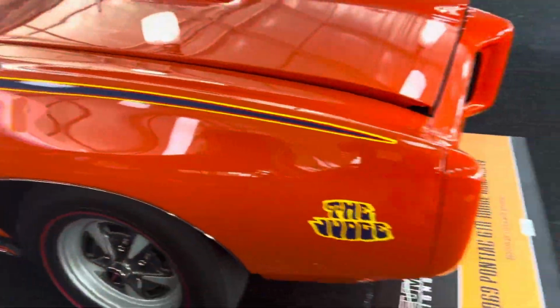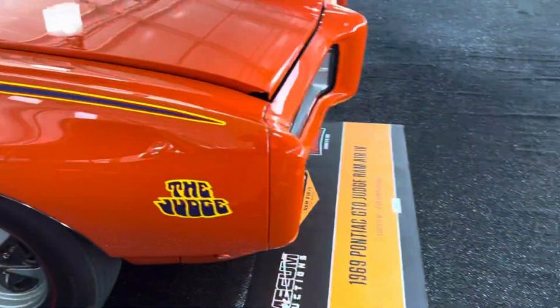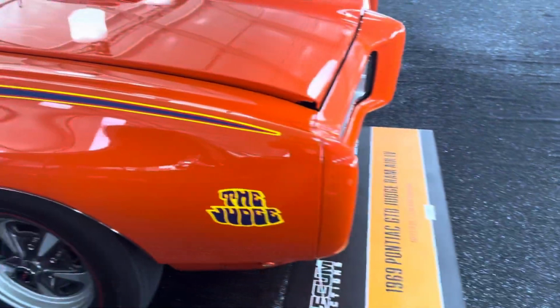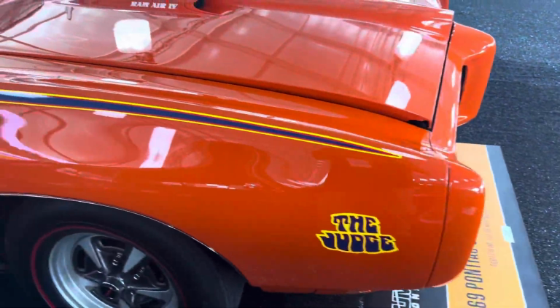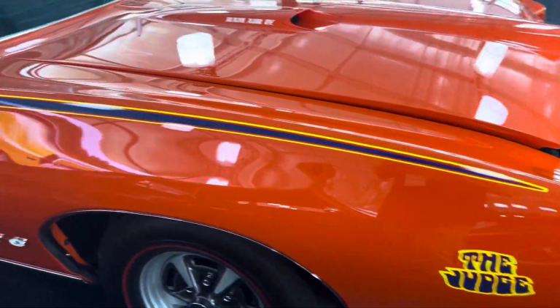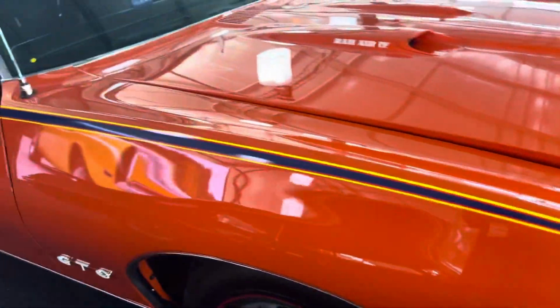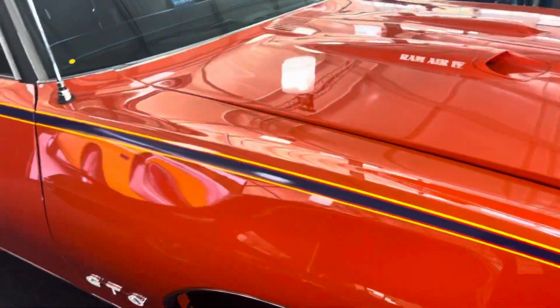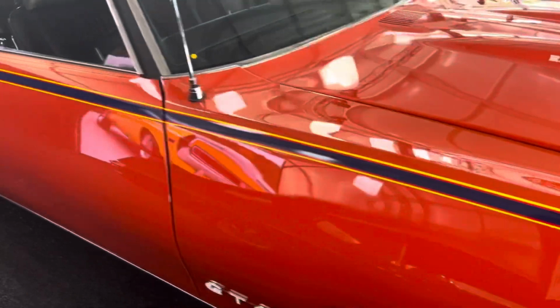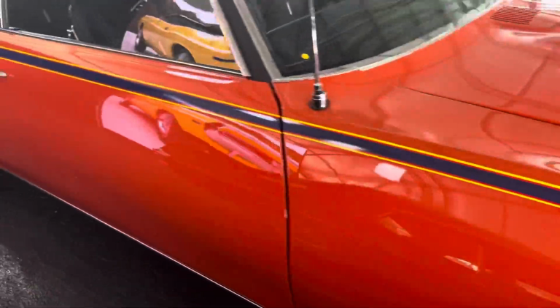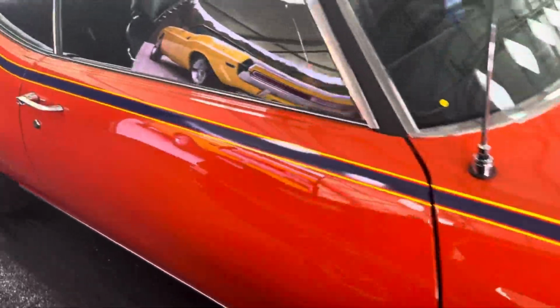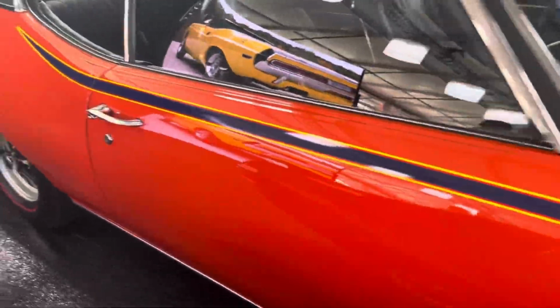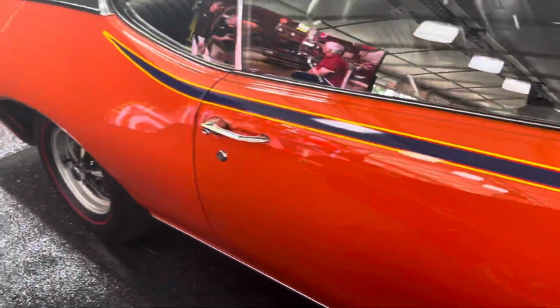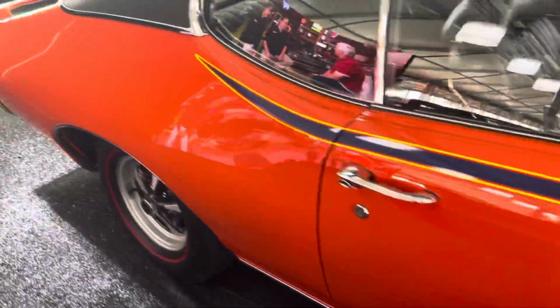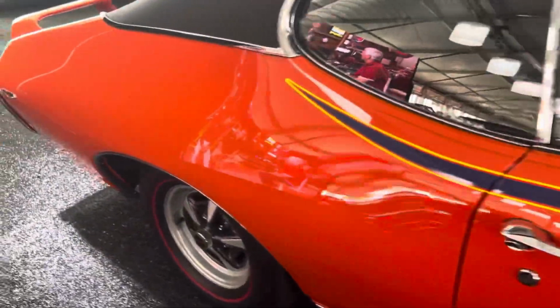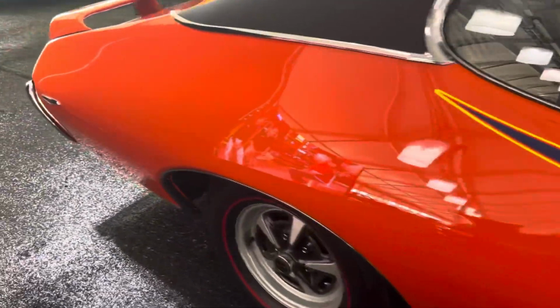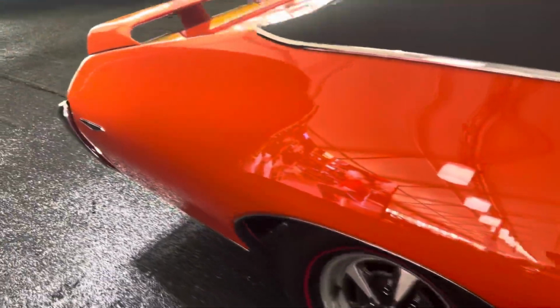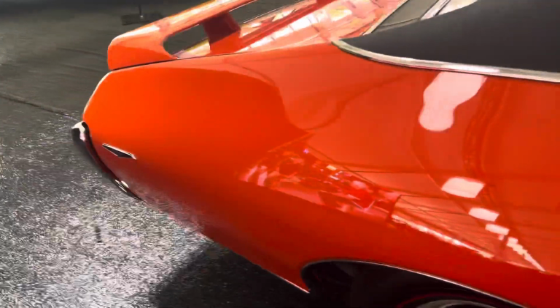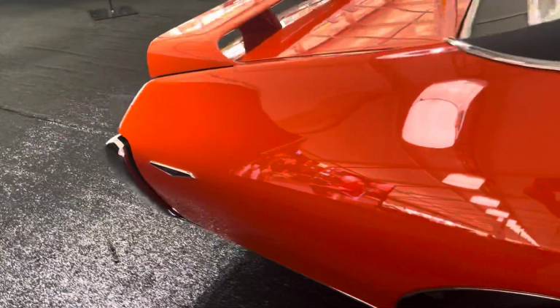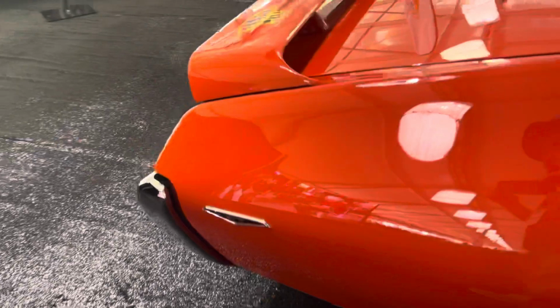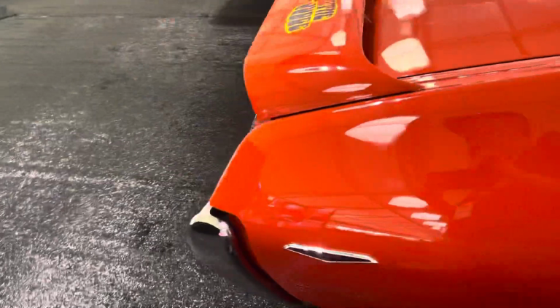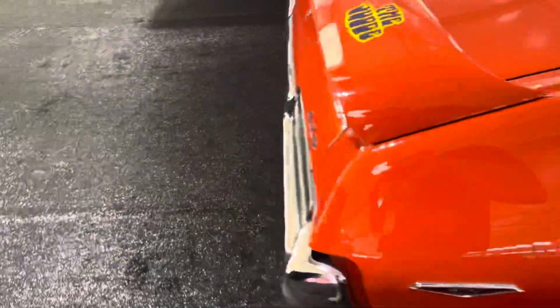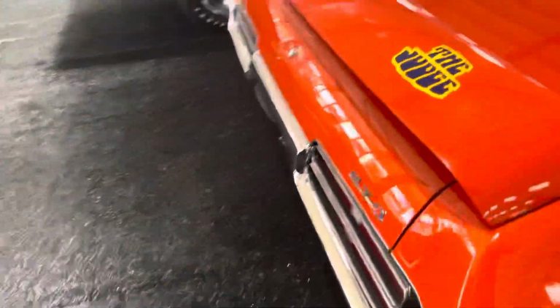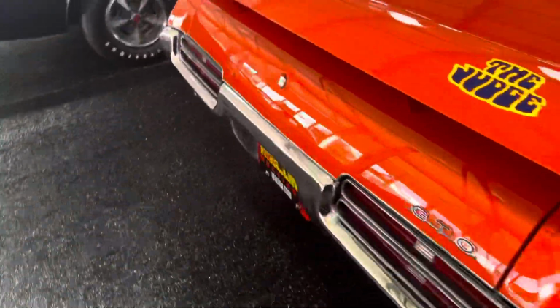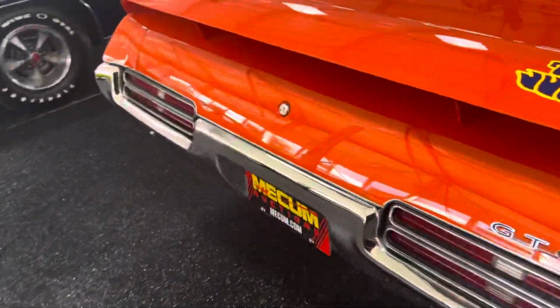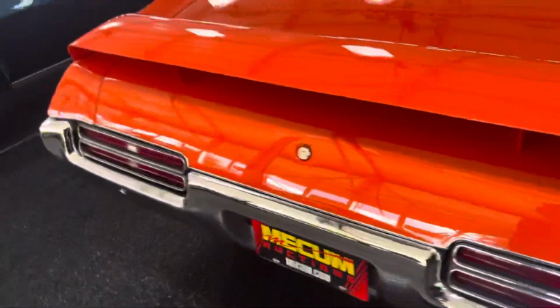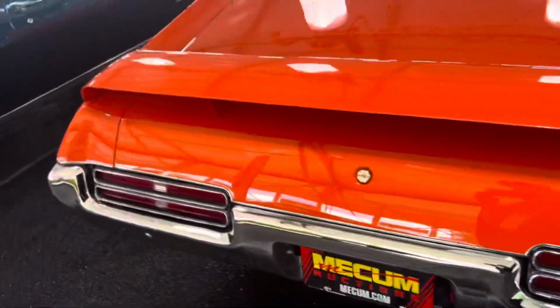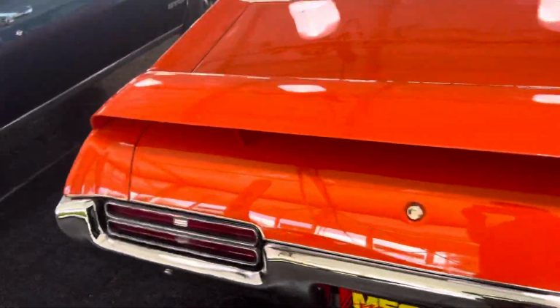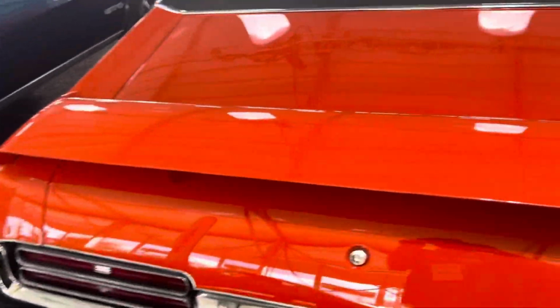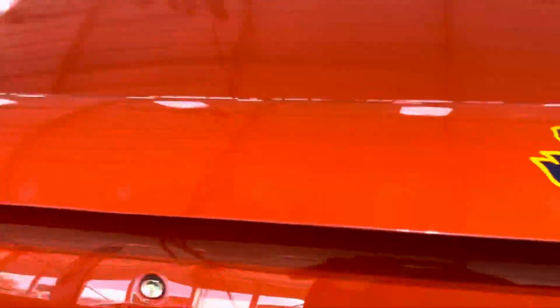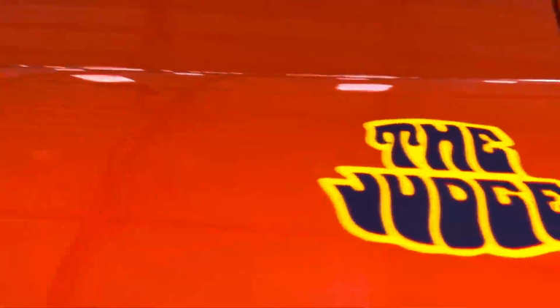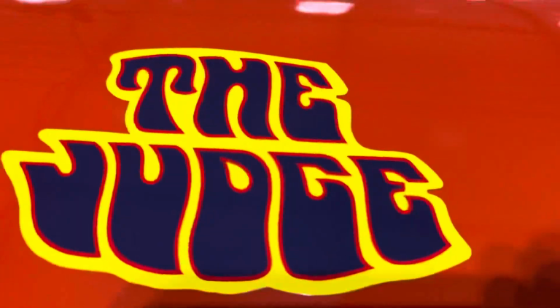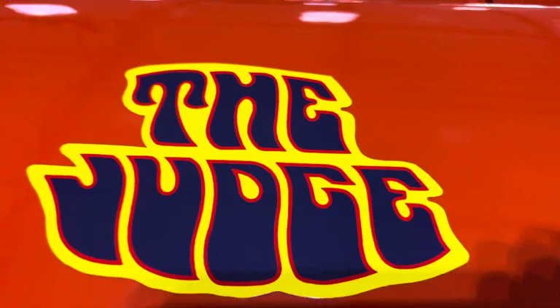Here's another Judge, which I'm a big fan of the hugger orange on these cars. Here comes the same harbor orange on these visually special parts. Here comes the Judge.